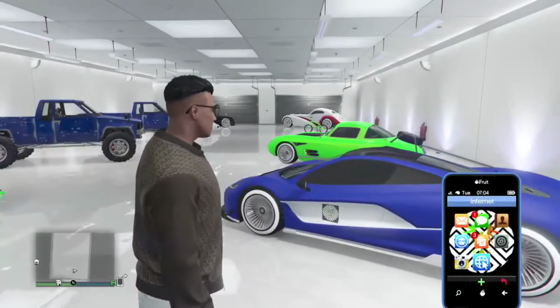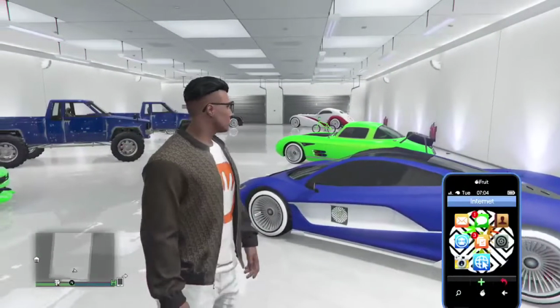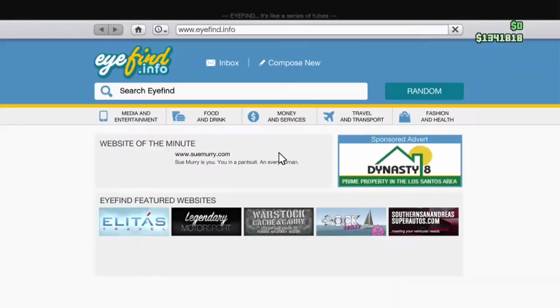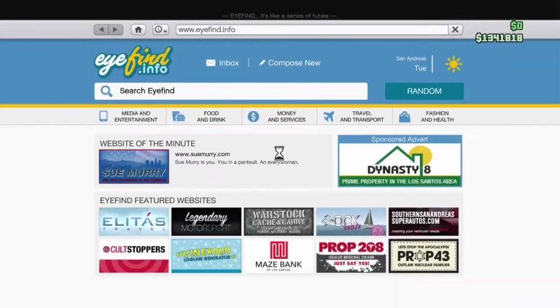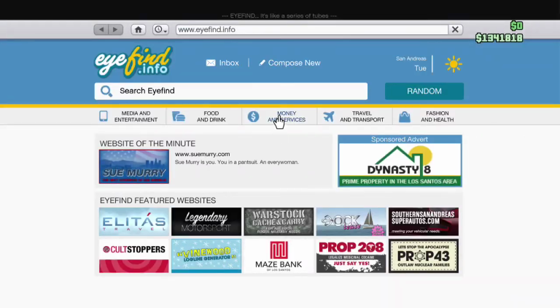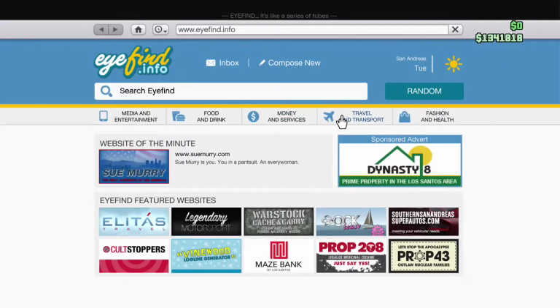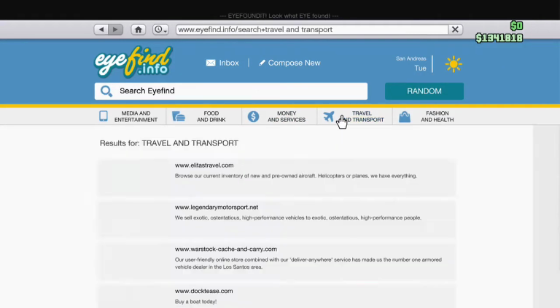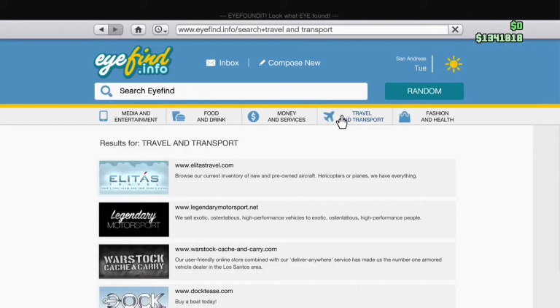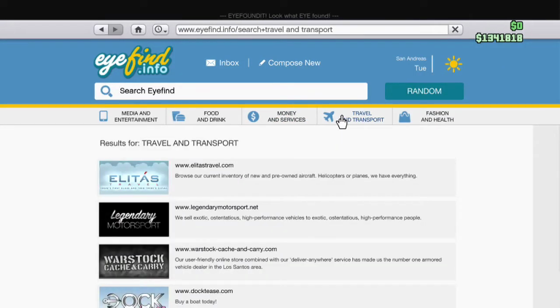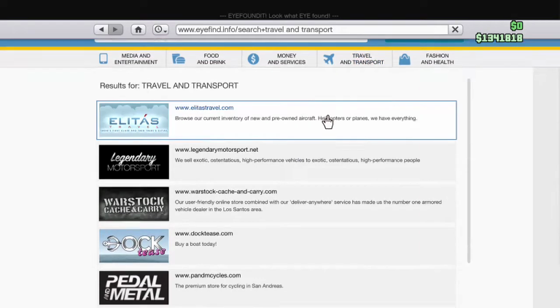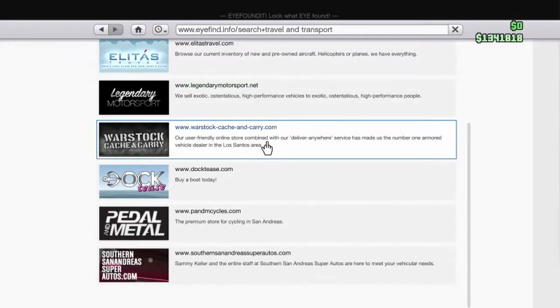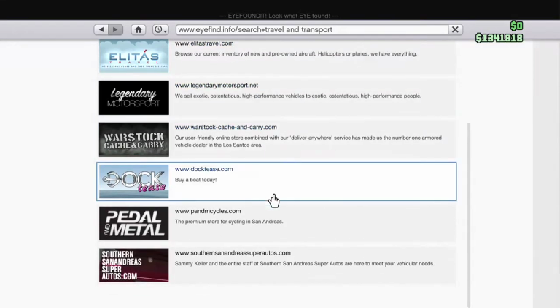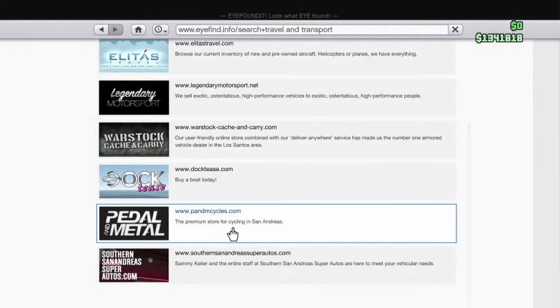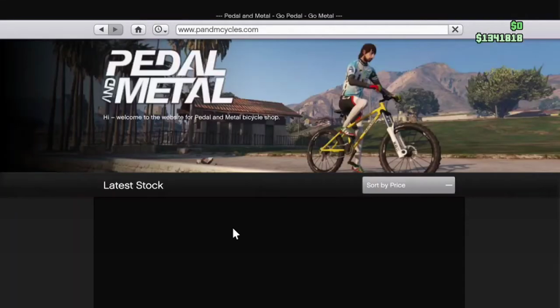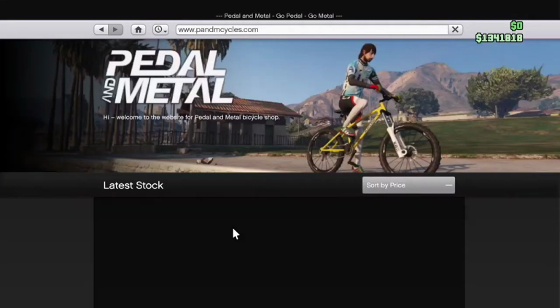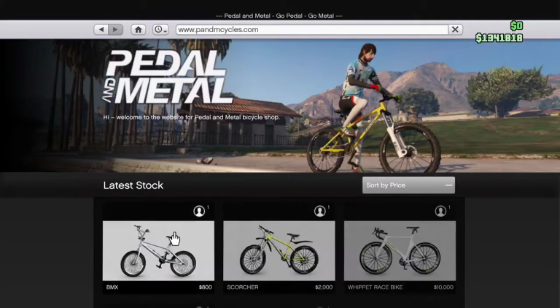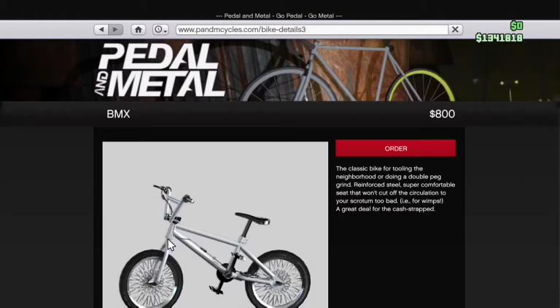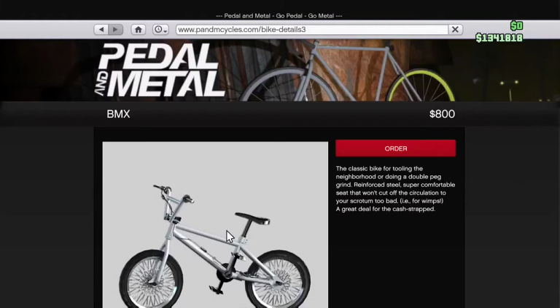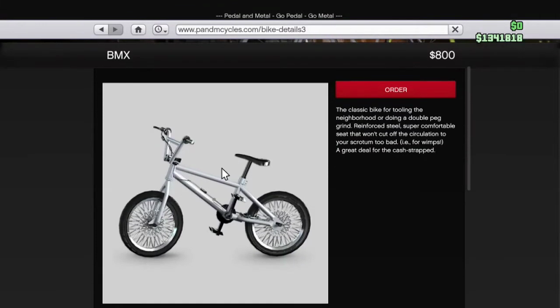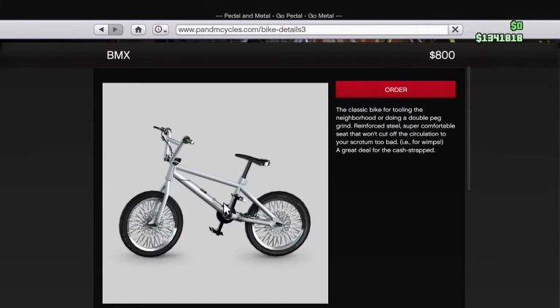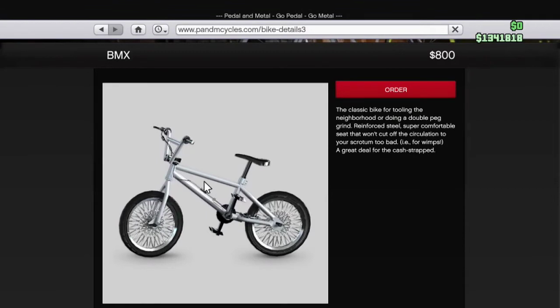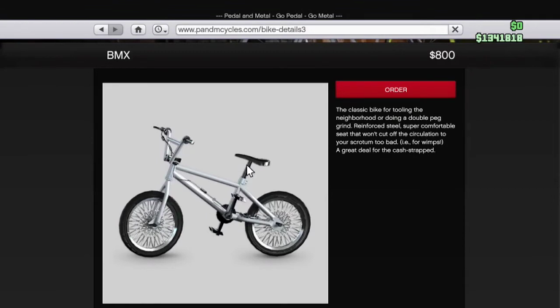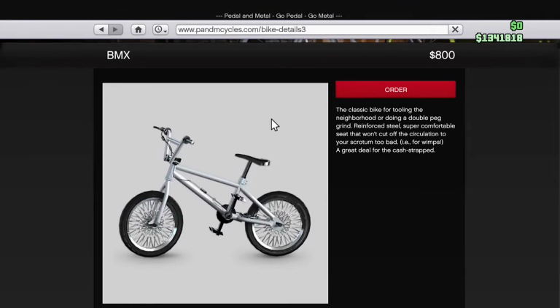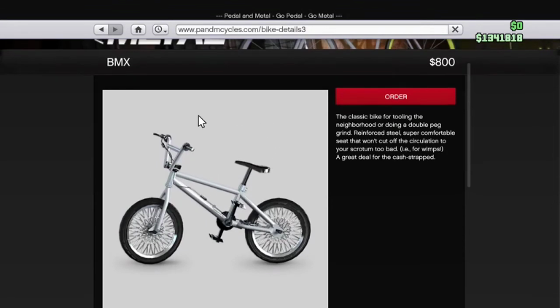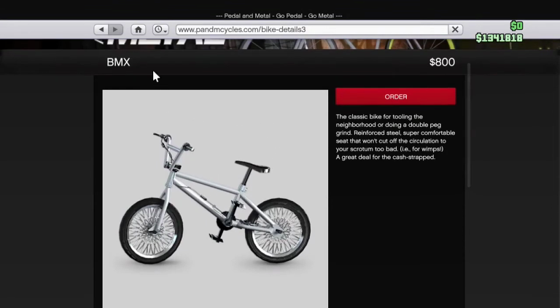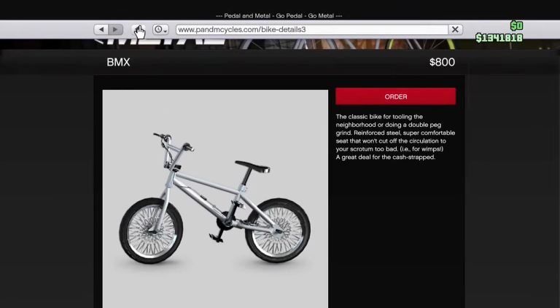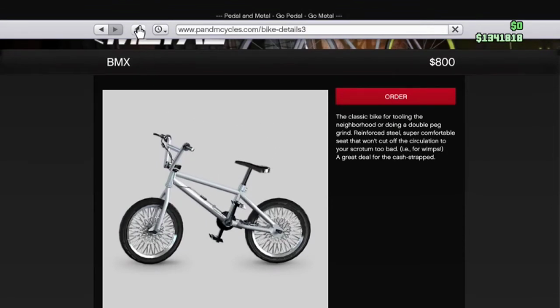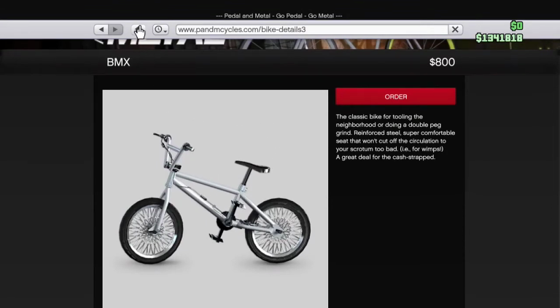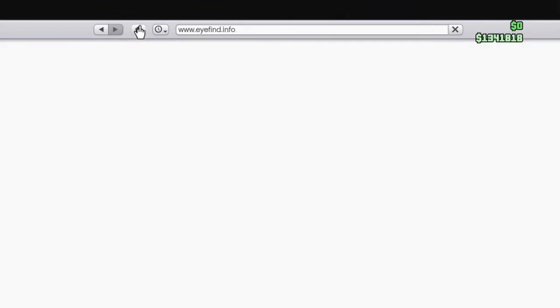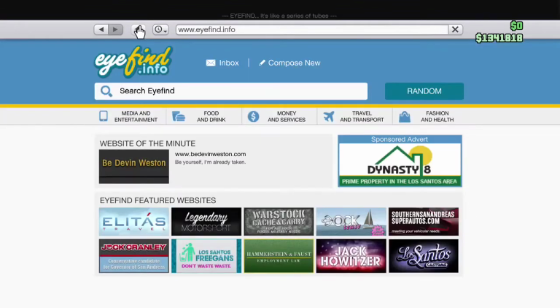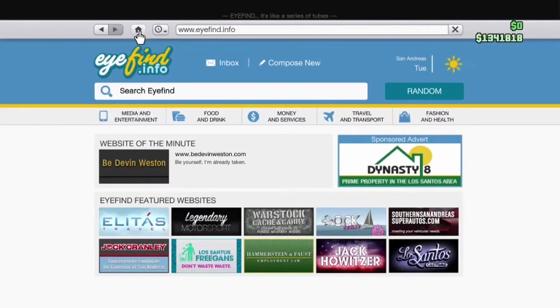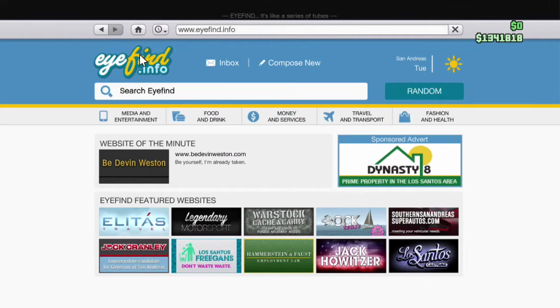Pull up your phone and go to Travel and Transport, then go down to Pedal and Metal. Once you're here, click on the BMX bike. From here, go to the left-hand corner and click Home.